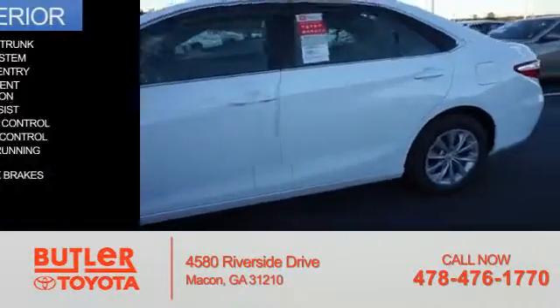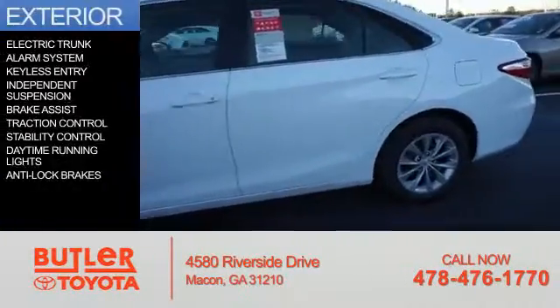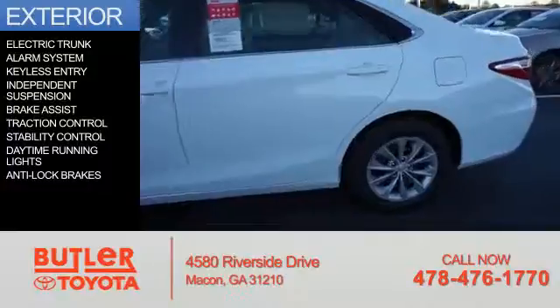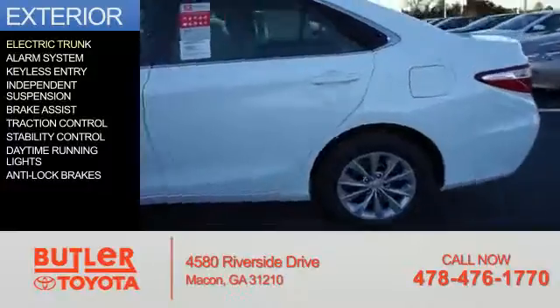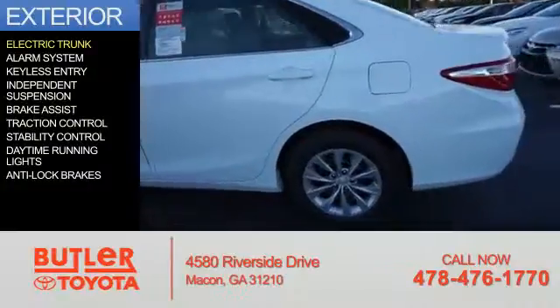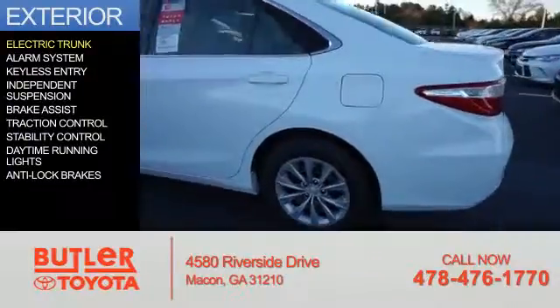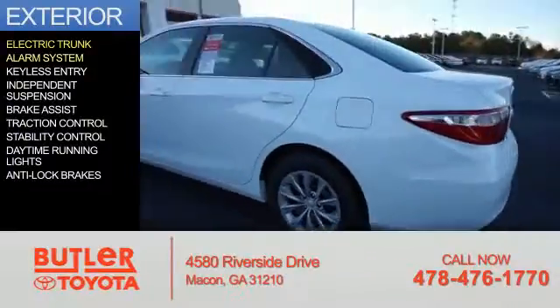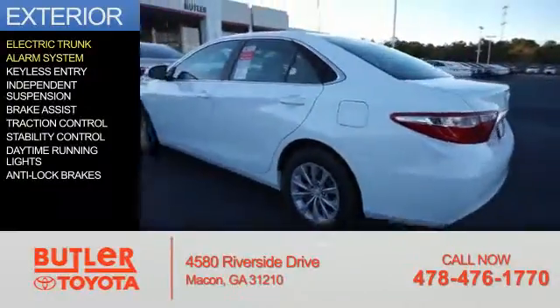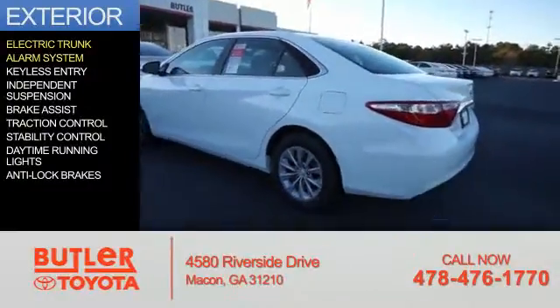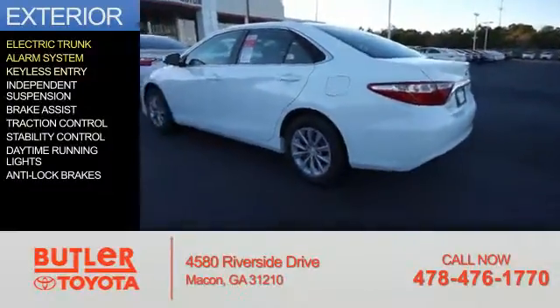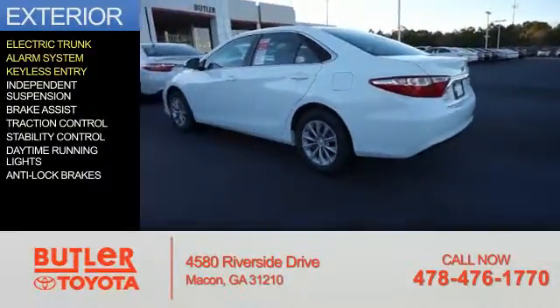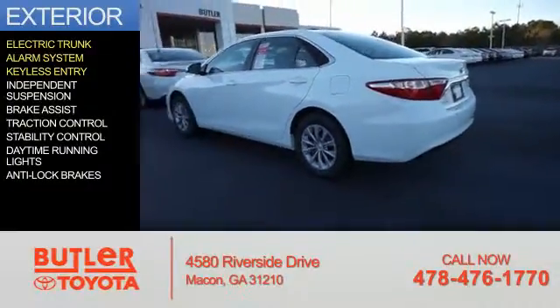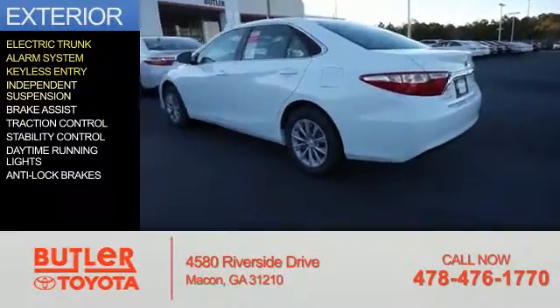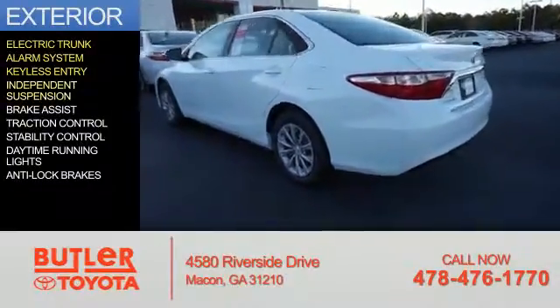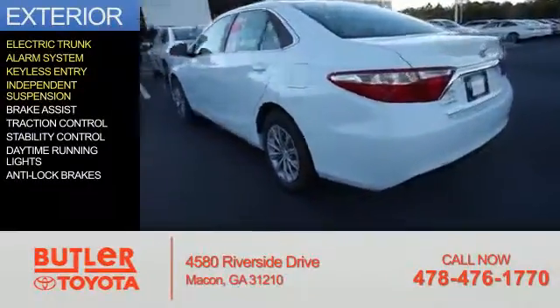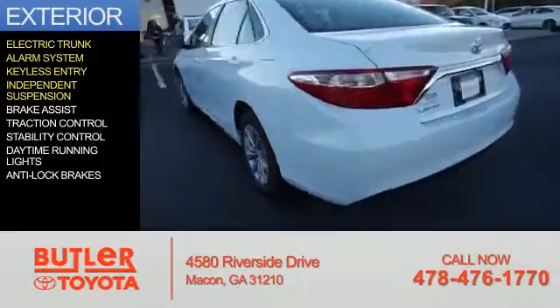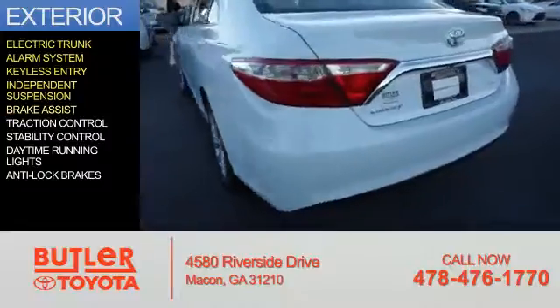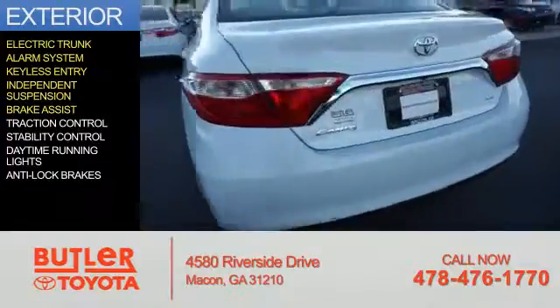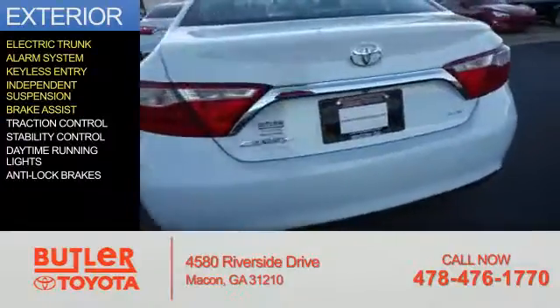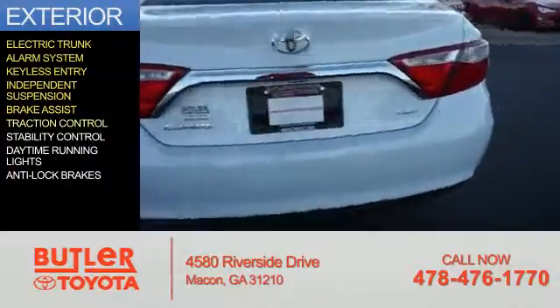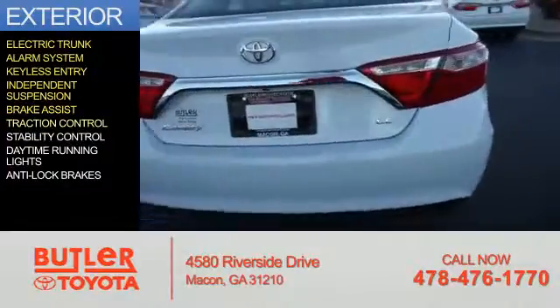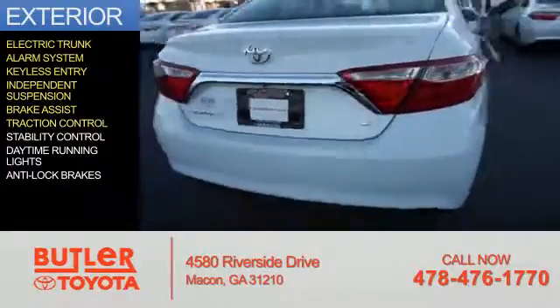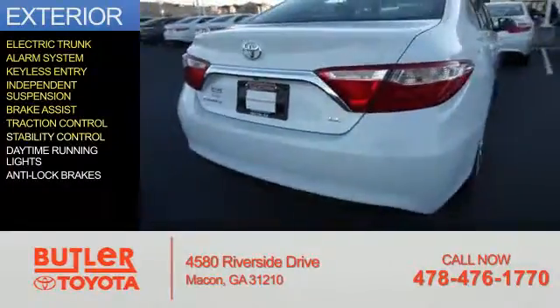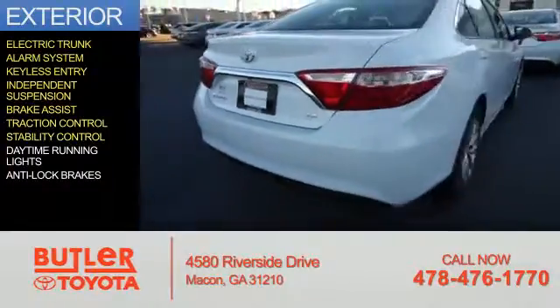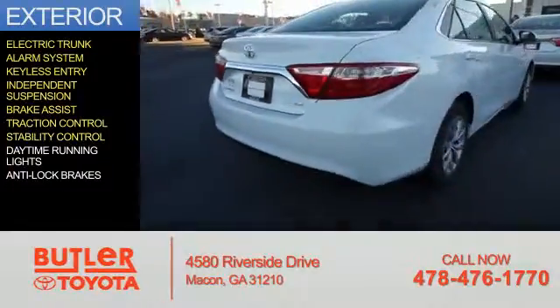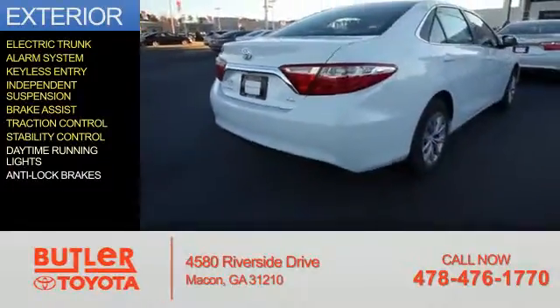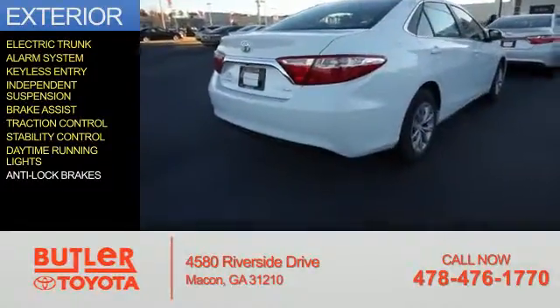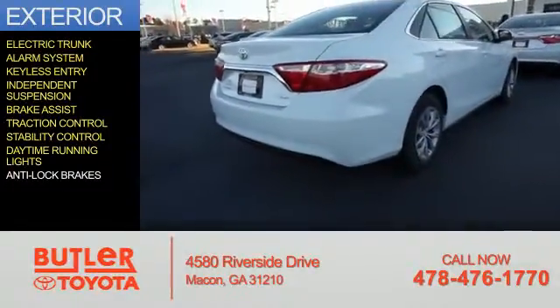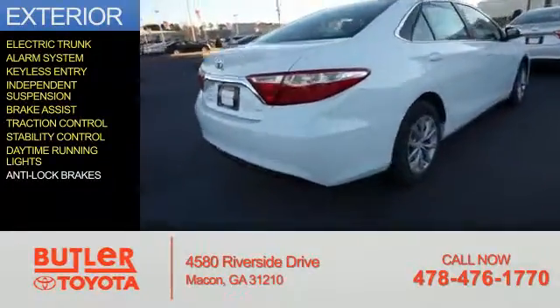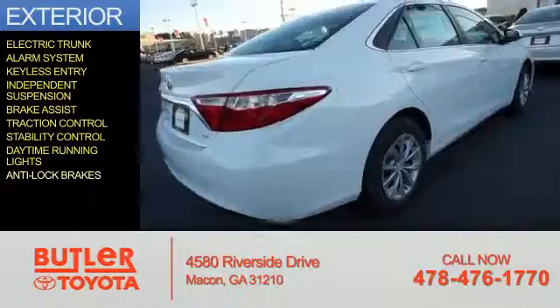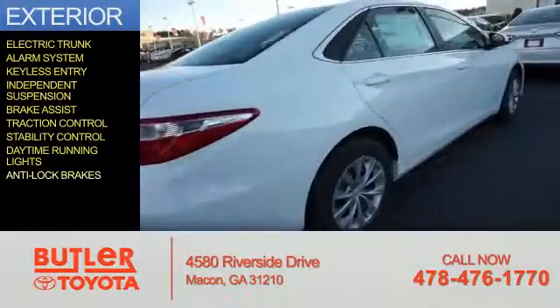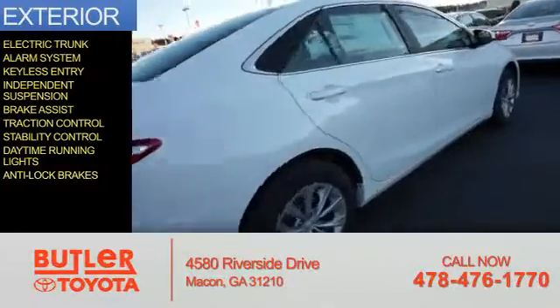The features include electric trunk, an alarm system, keyless entry, independent suspension, brake assist, traction control, stability control, daytime running lights, and anti-lock brakes.